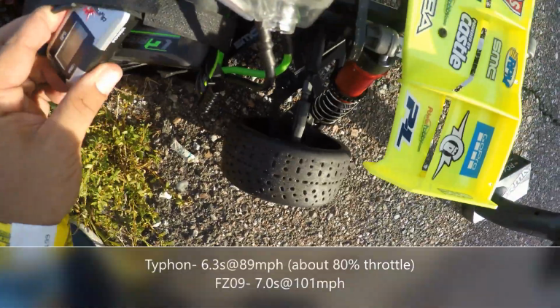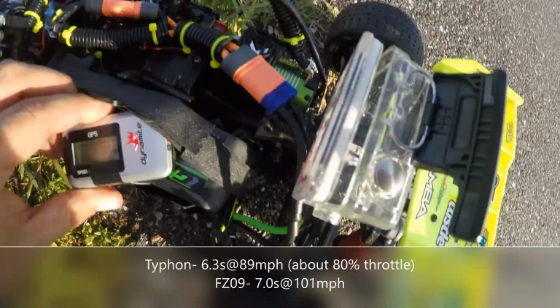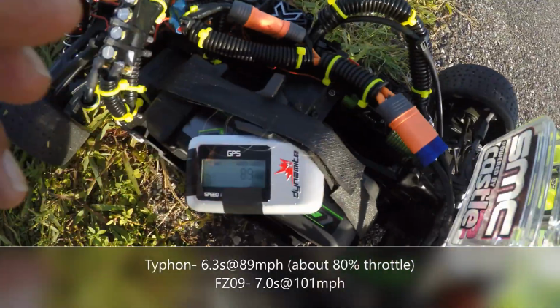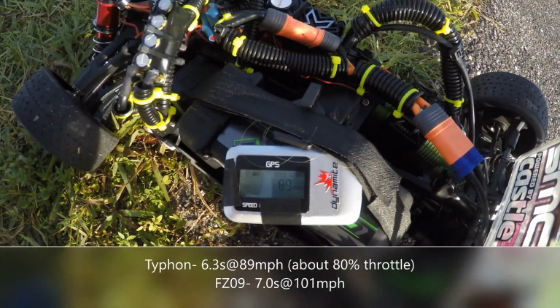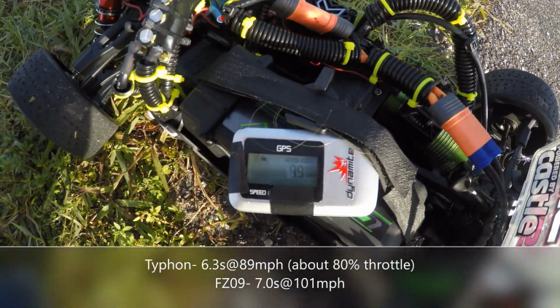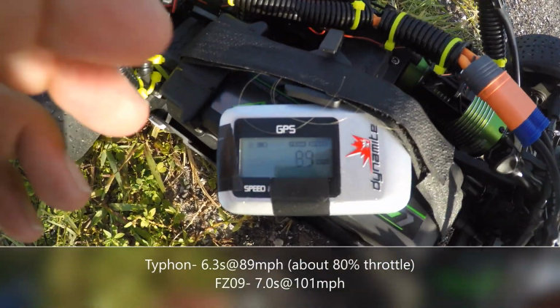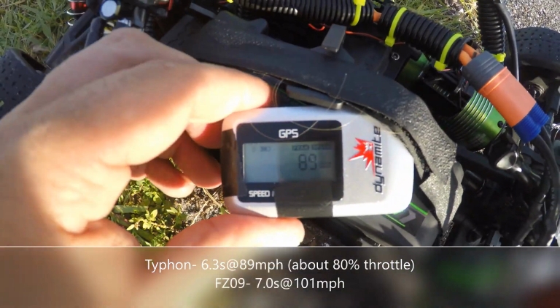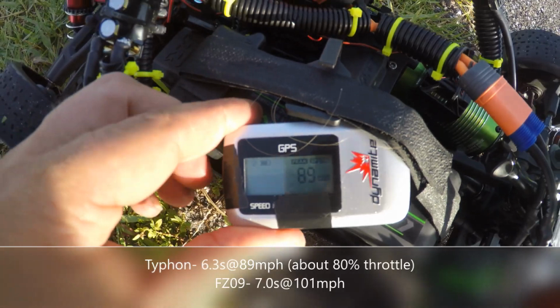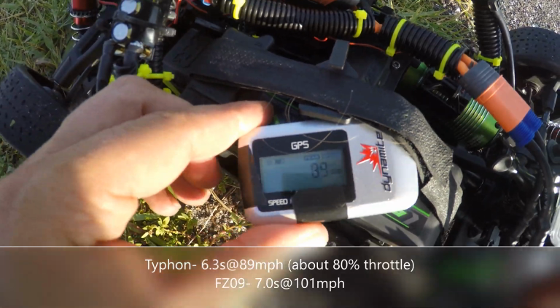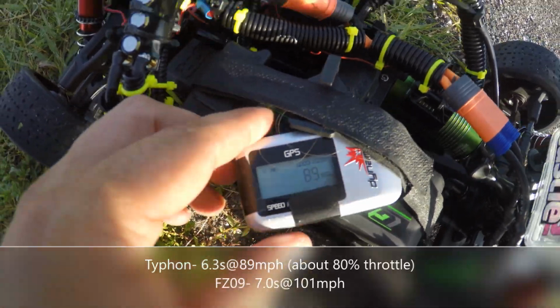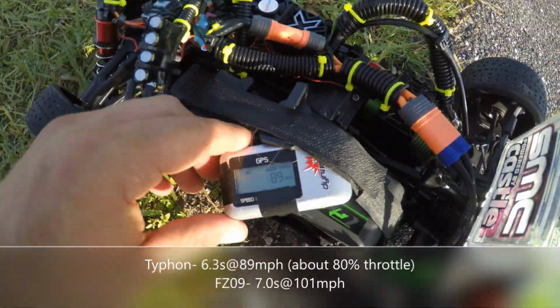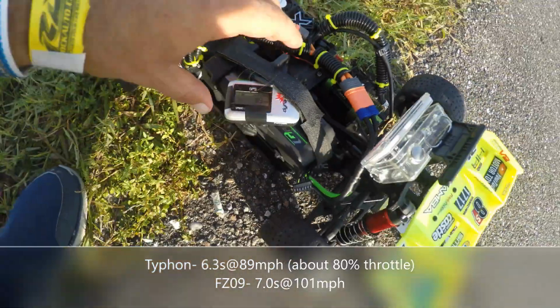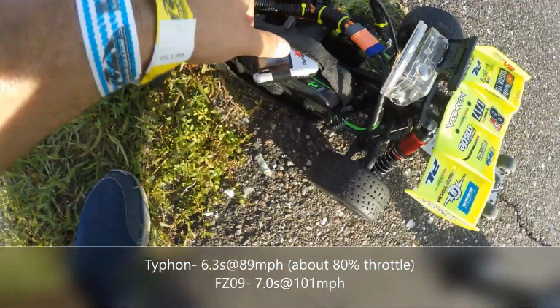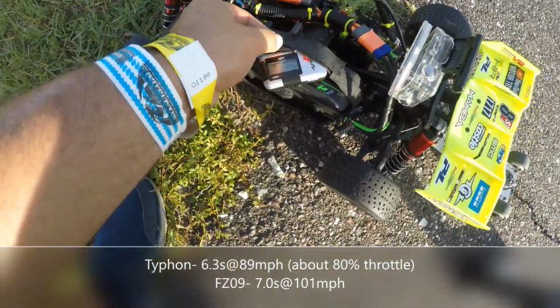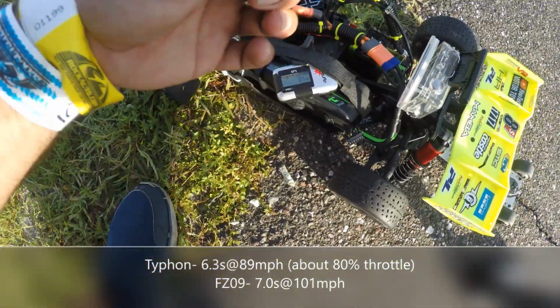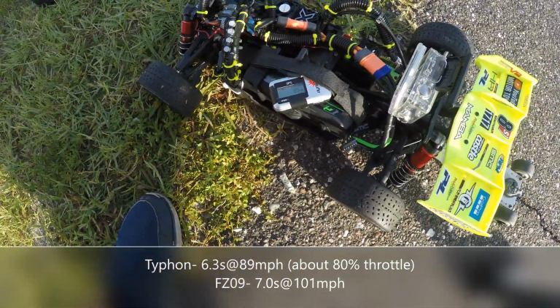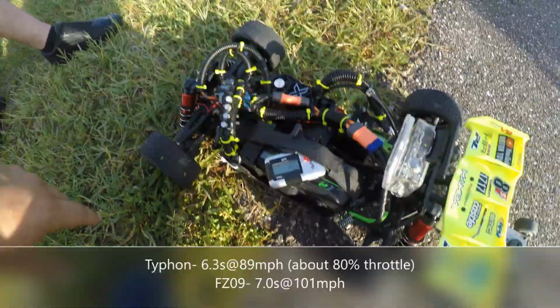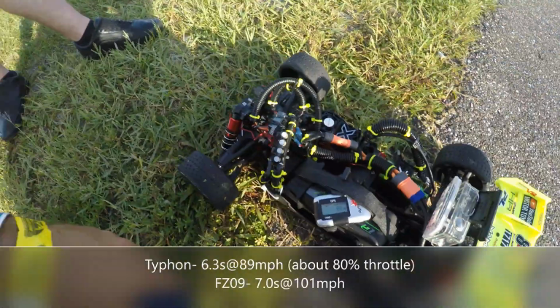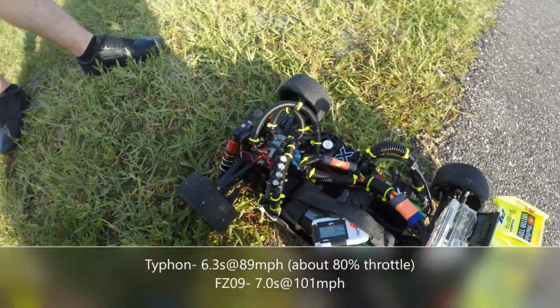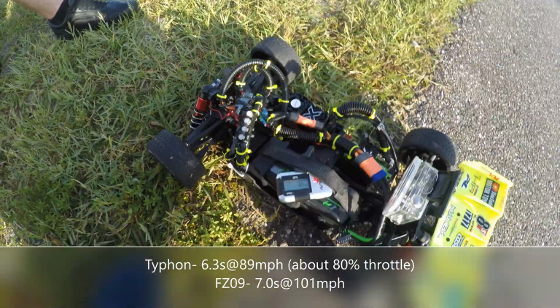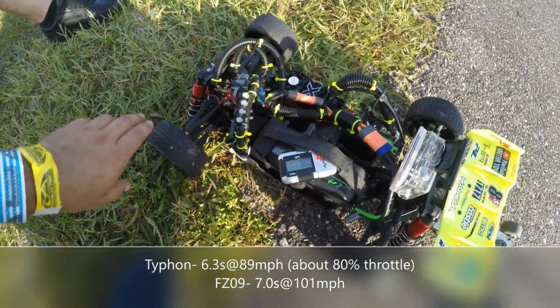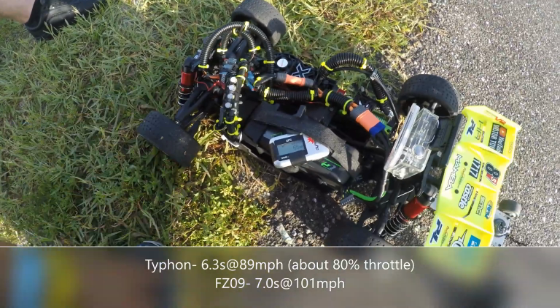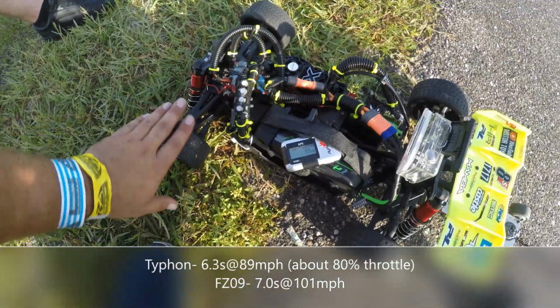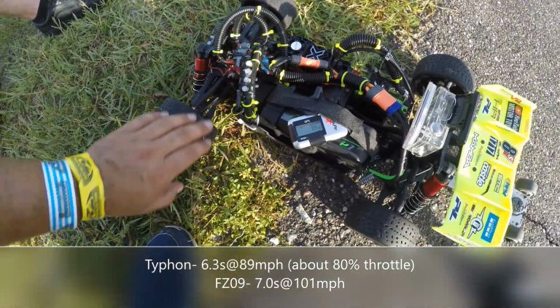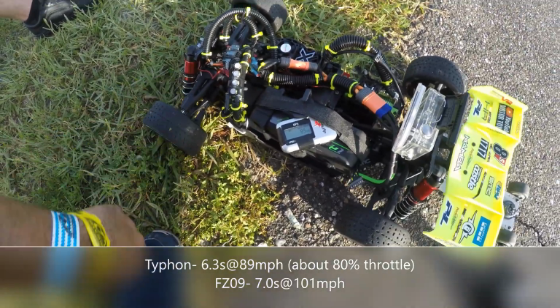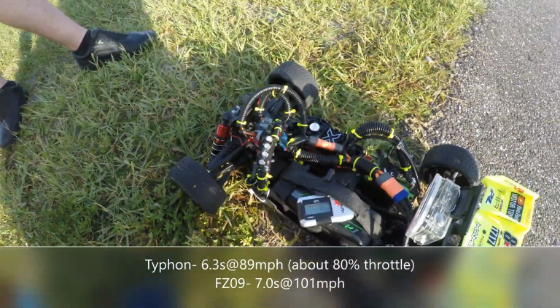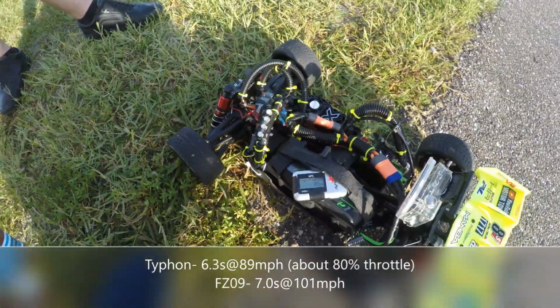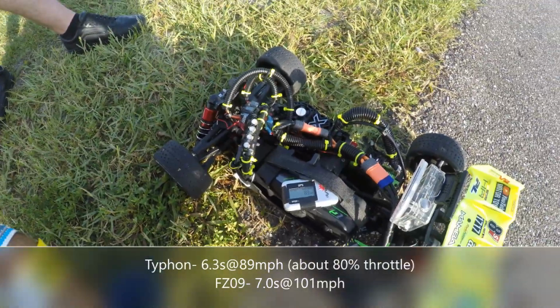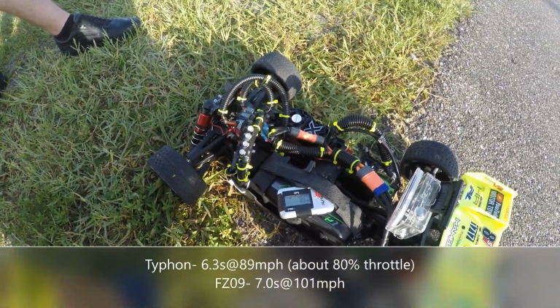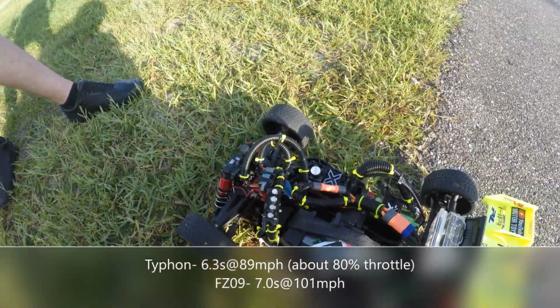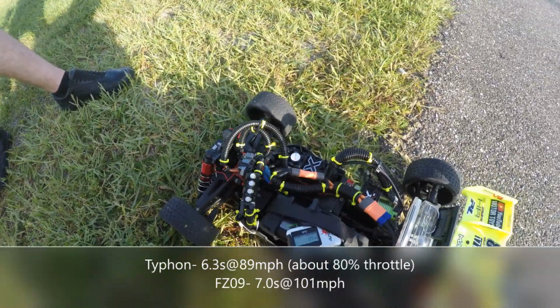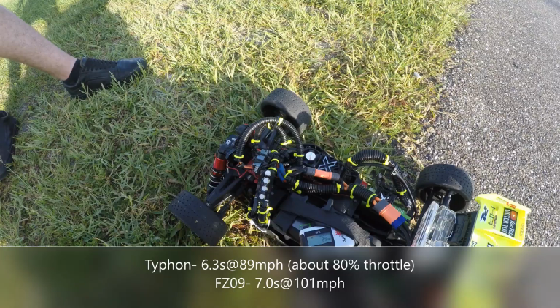Alright guys, motor toys — so that was a 6.3 at 89. Didn't quite get it all in, we were all over the place. Got to set the steering speed a little bit, but overall a good run. Track's sticky, popping some wheelies.